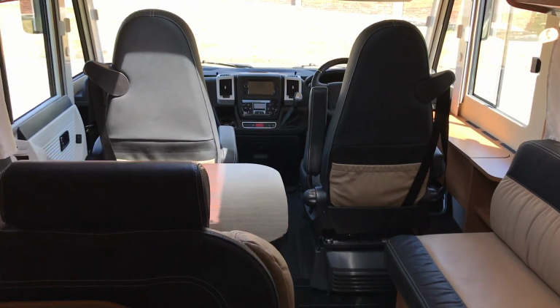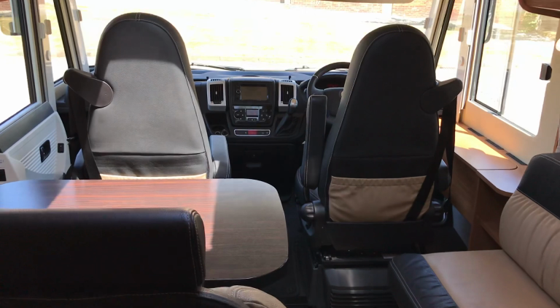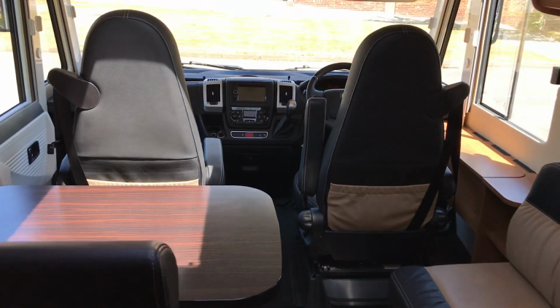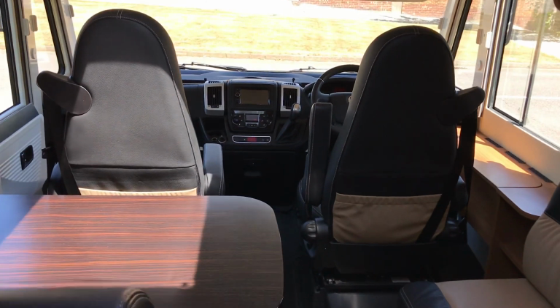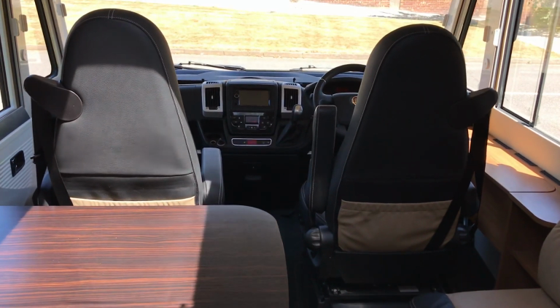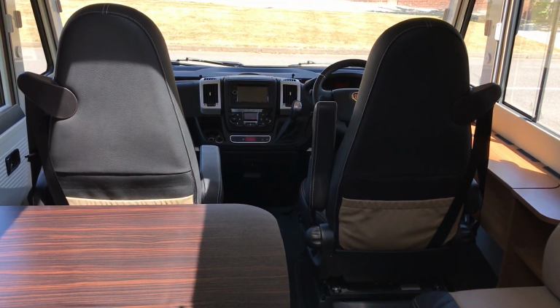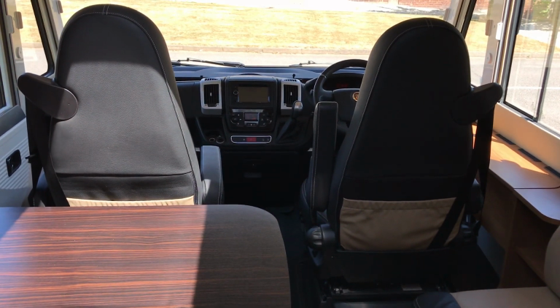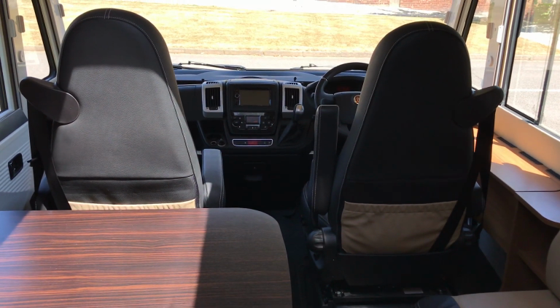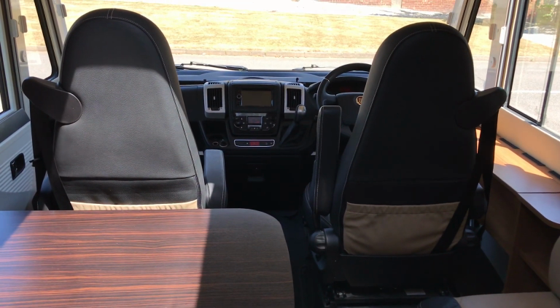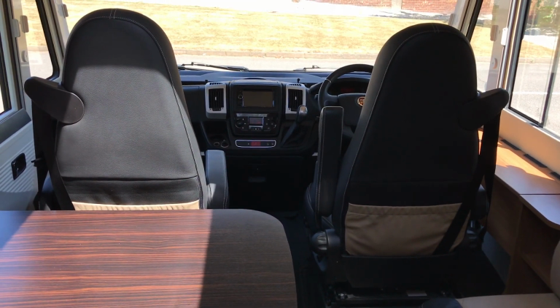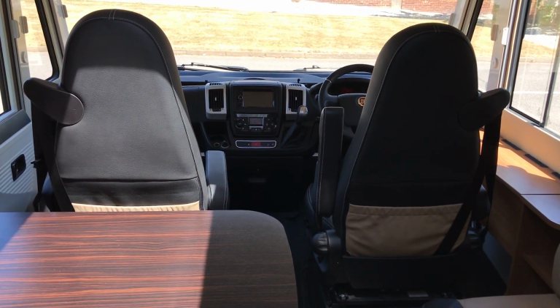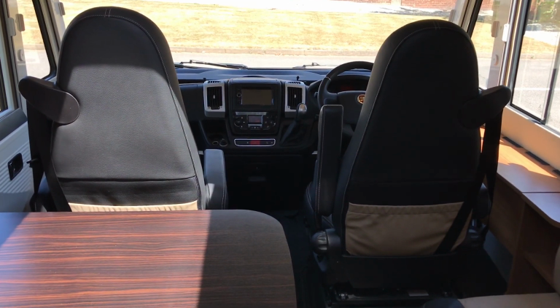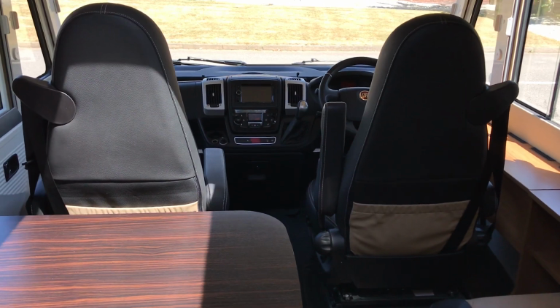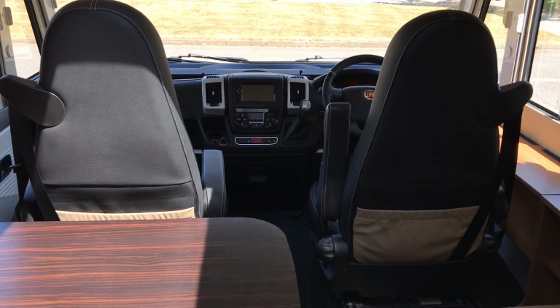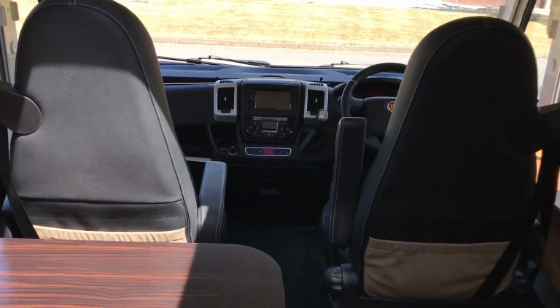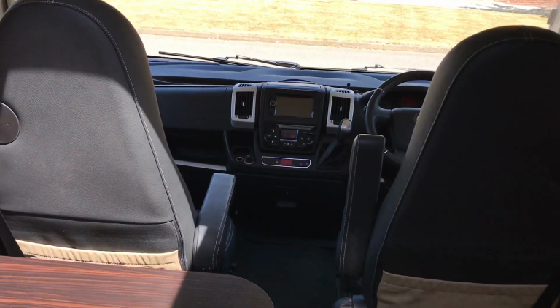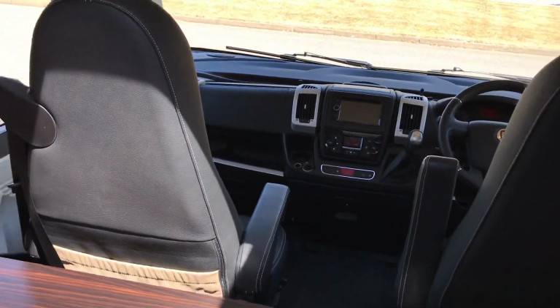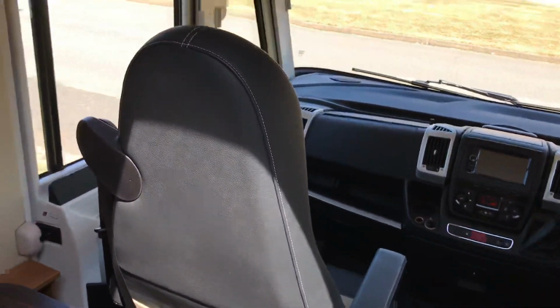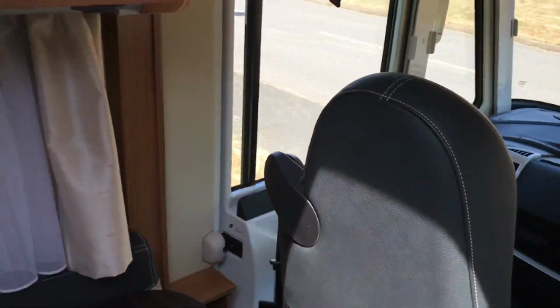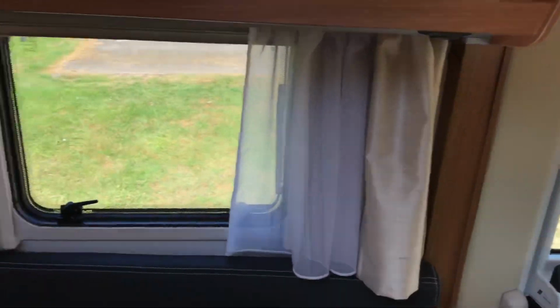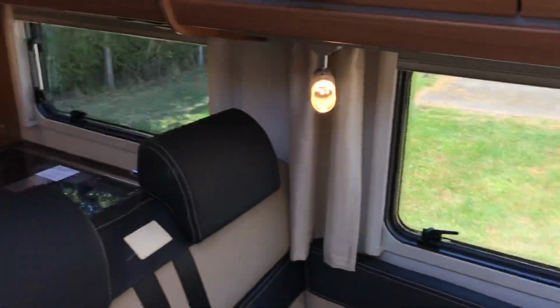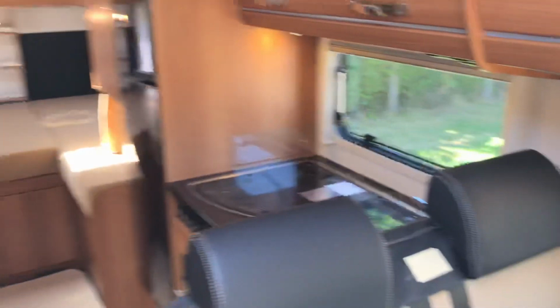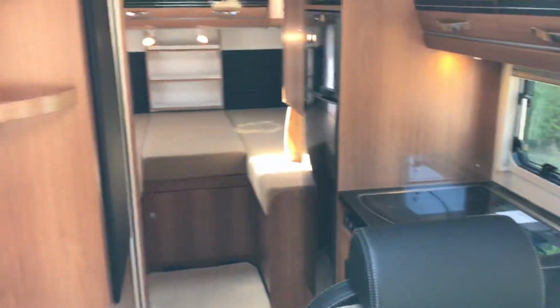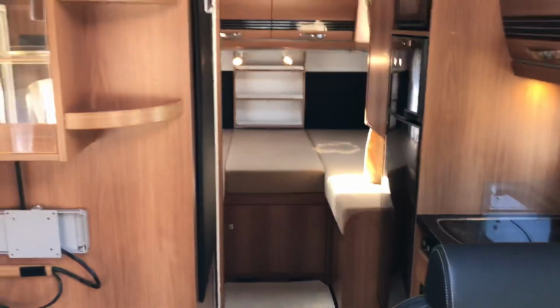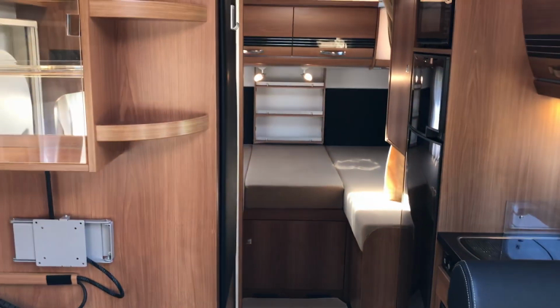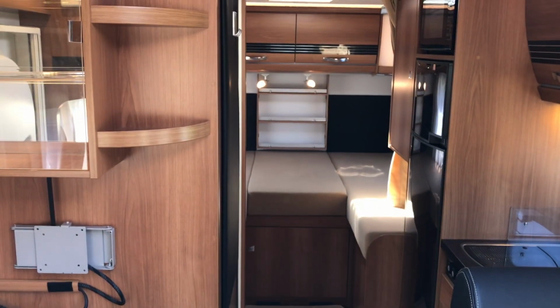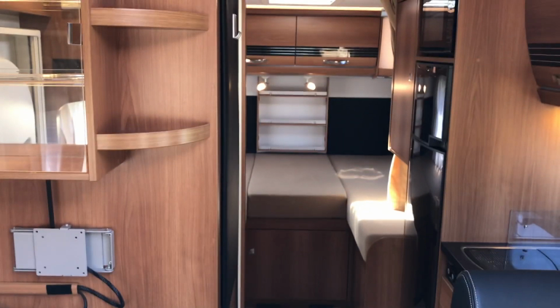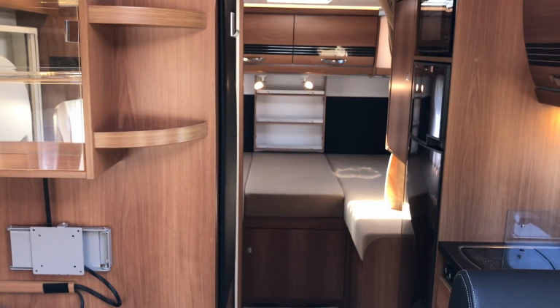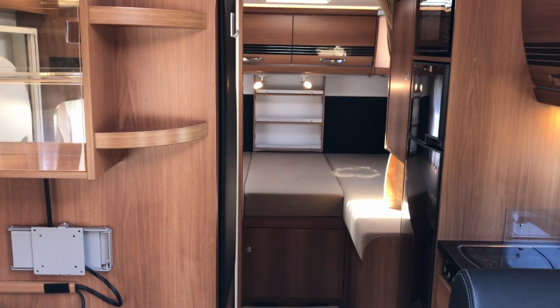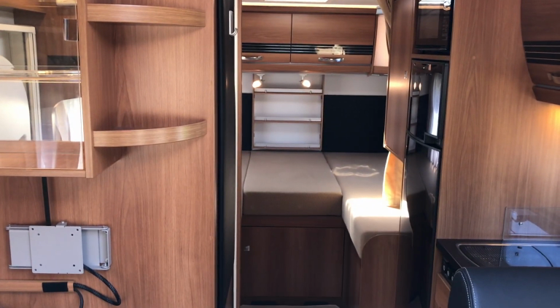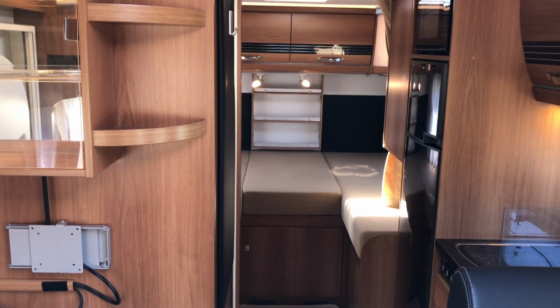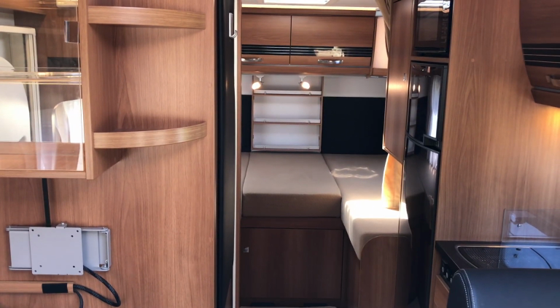If you have any more questions on this motorhome, or if you've got a motorhome to sell, please get in touch by visiting webuyanymotorhome.com or calling 01283 240 237.